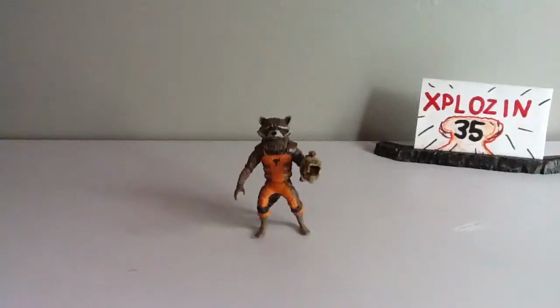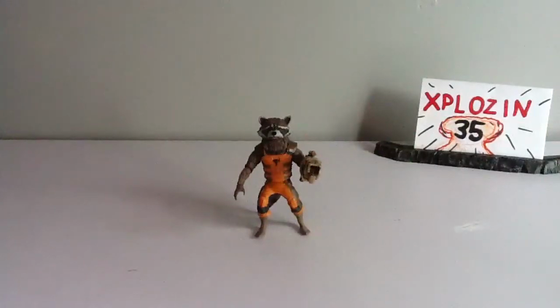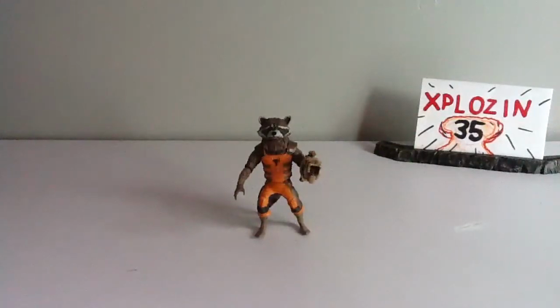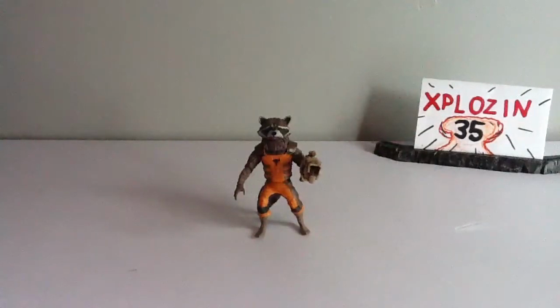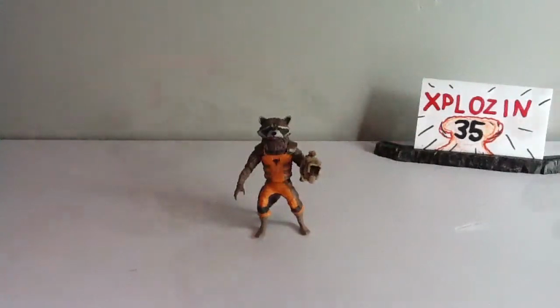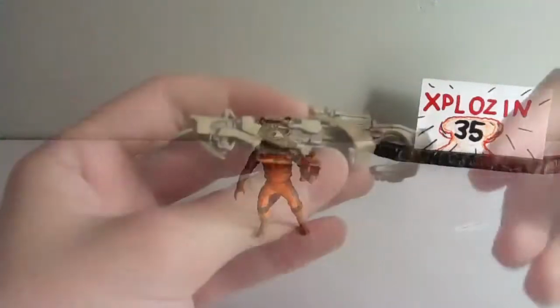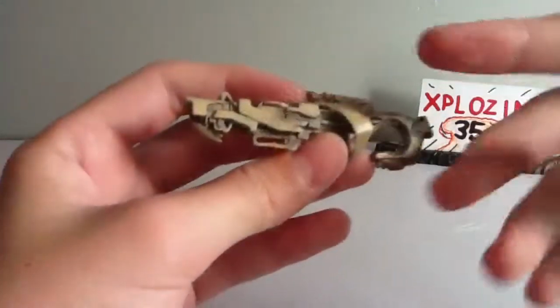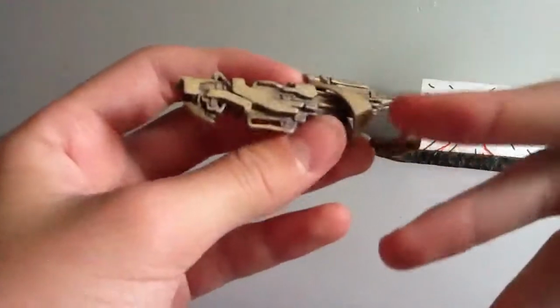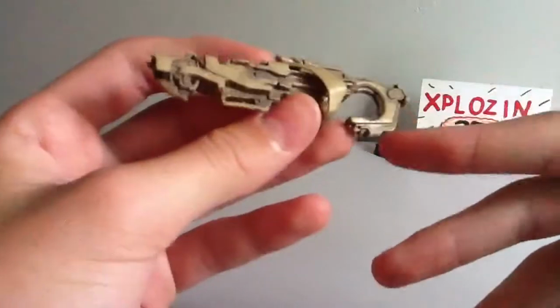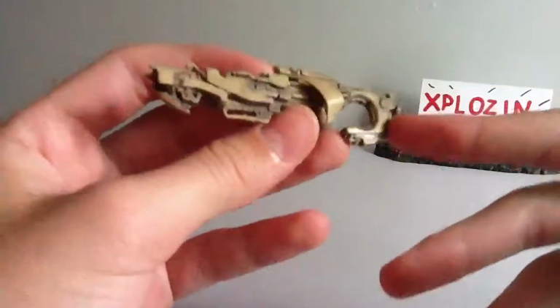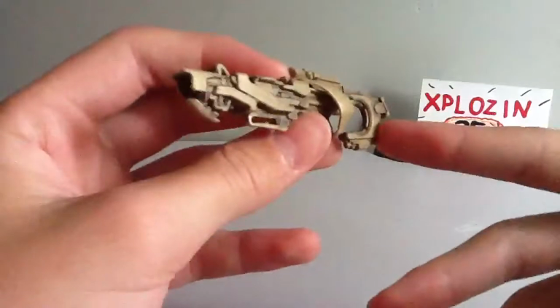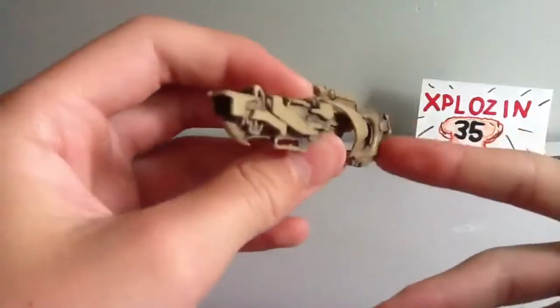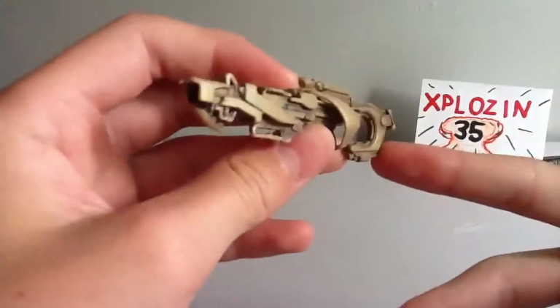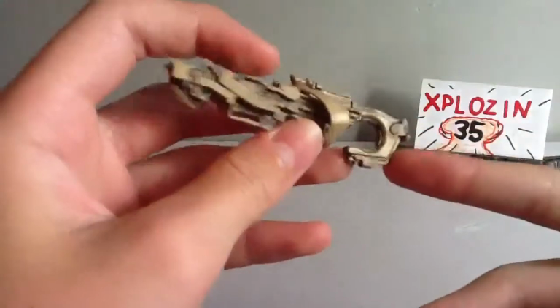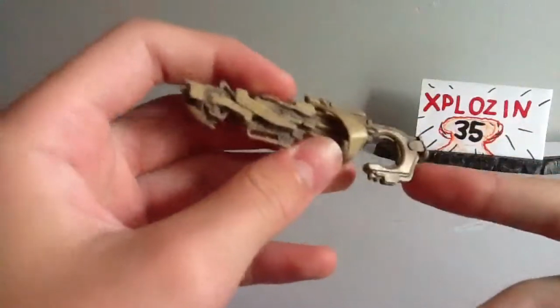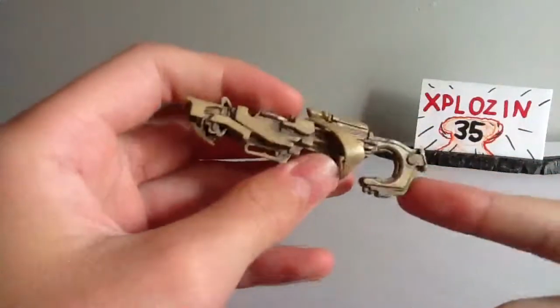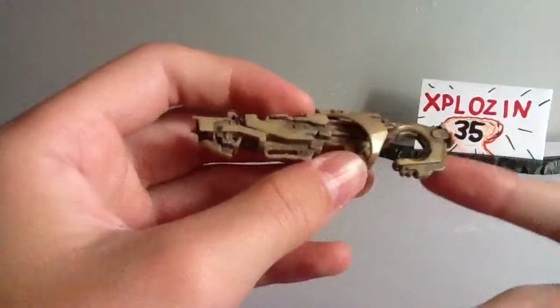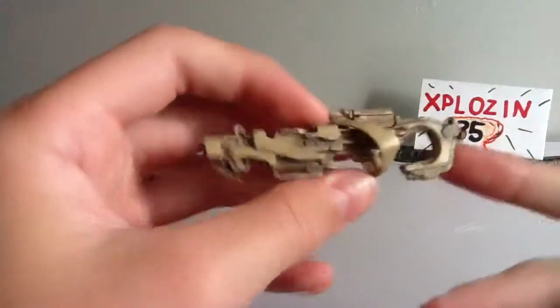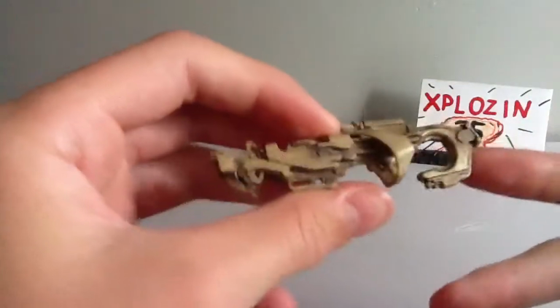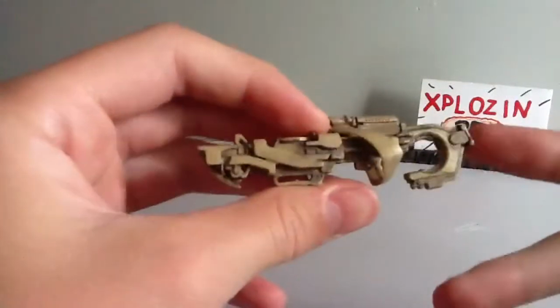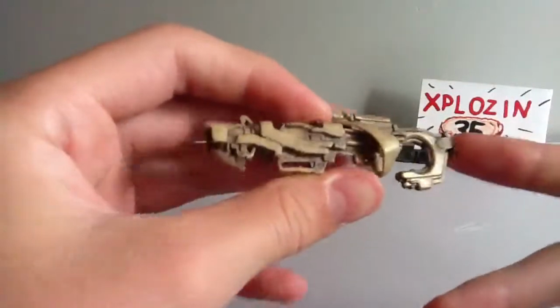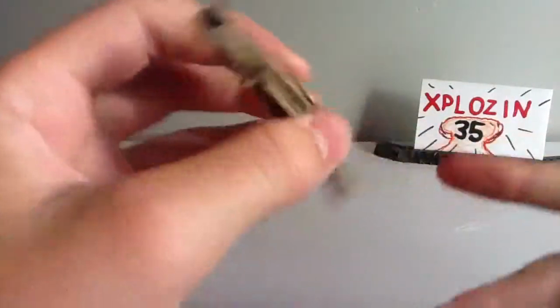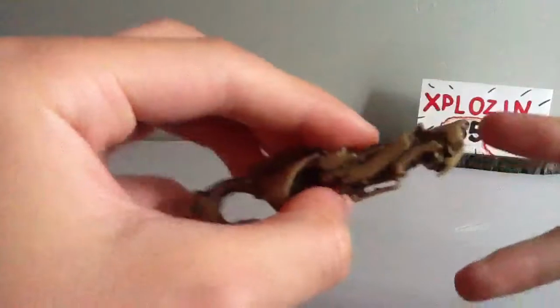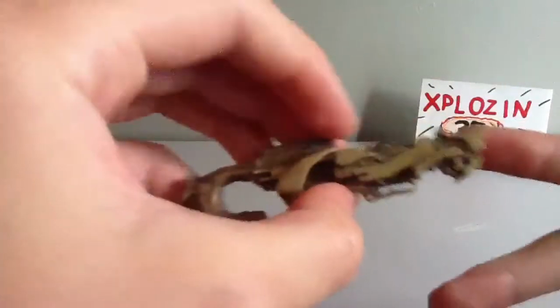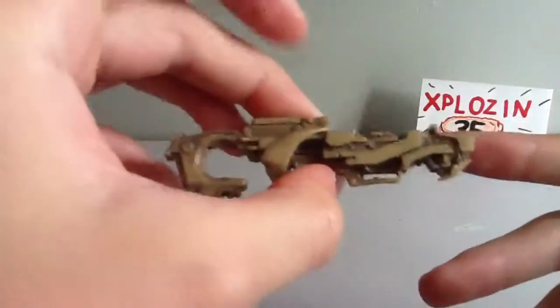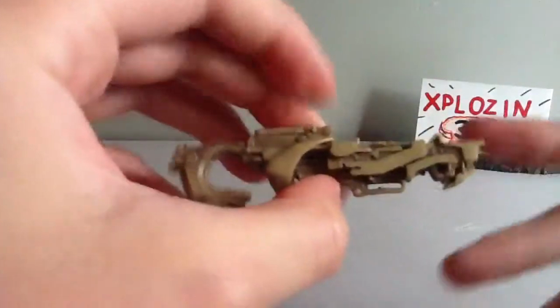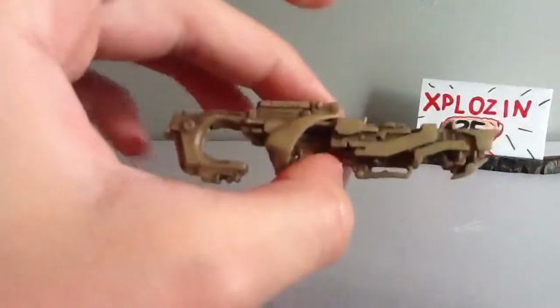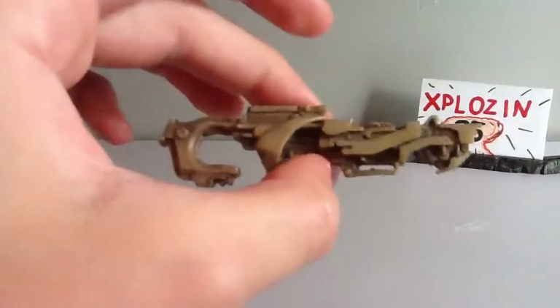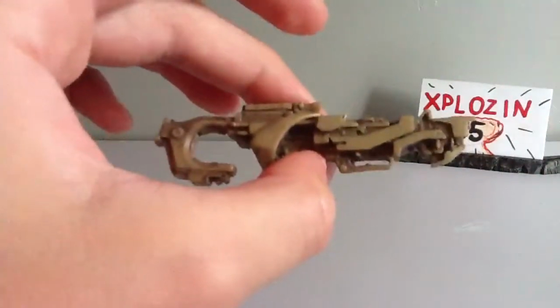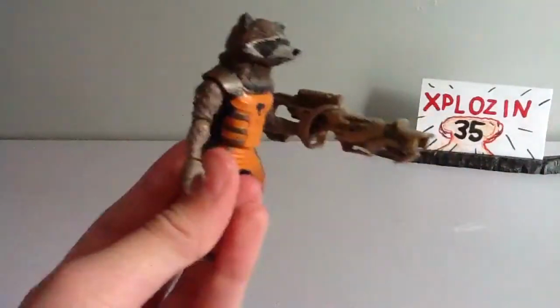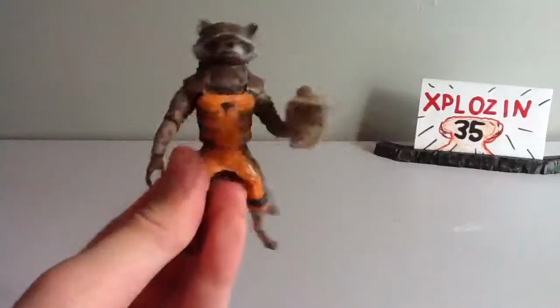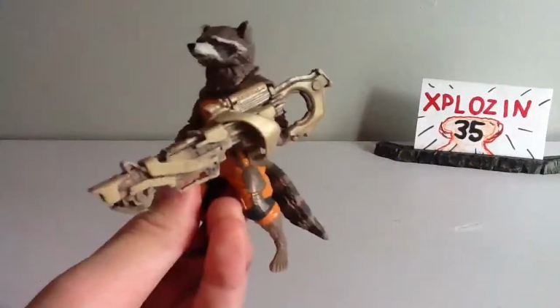Before we get into him, let's look at his accessories. He comes with his blaster, as you can see here. It's got a really nice wash over it — like a gold with a wash — and it has nice sculpting throughout. It can fit in his hand, but only in his left hand.